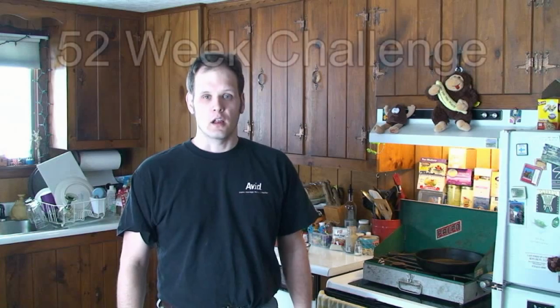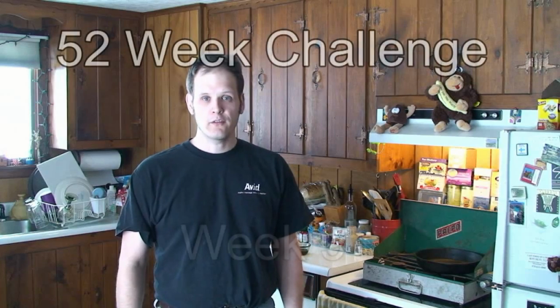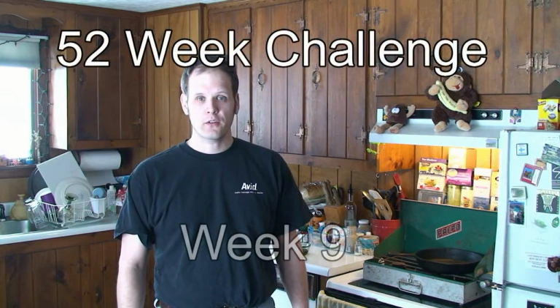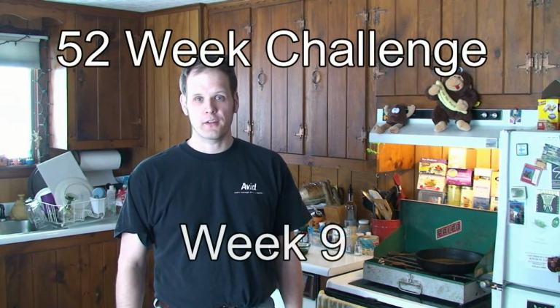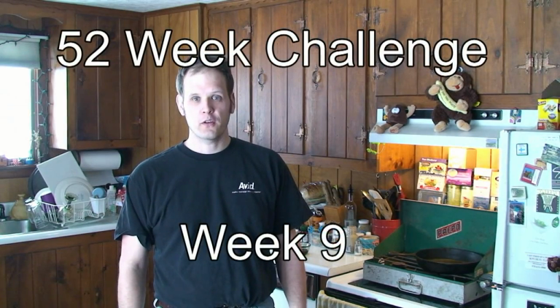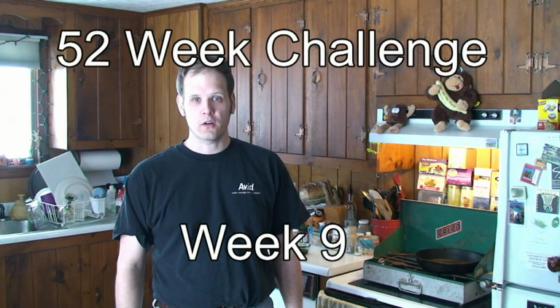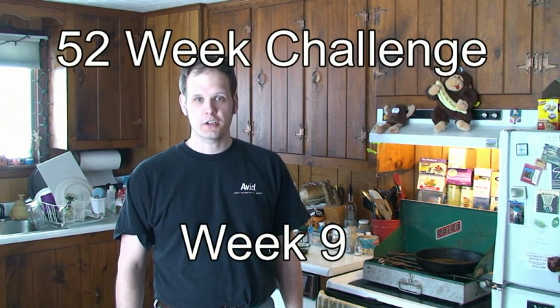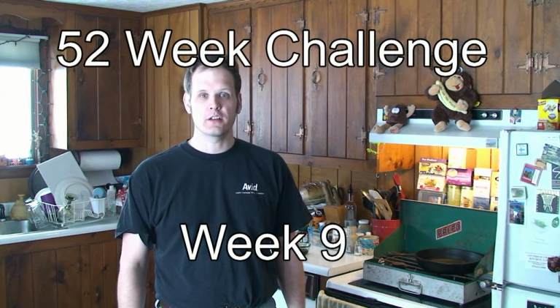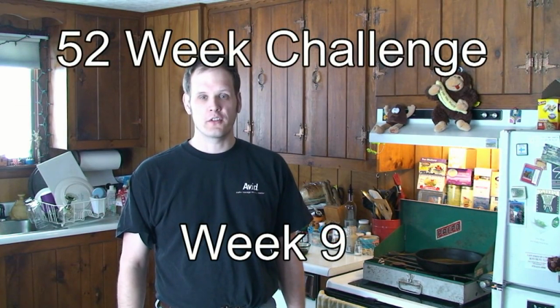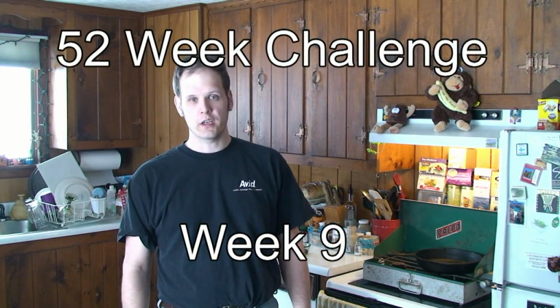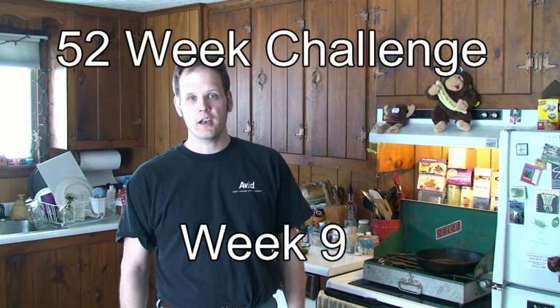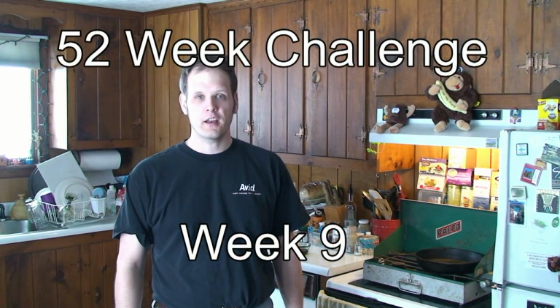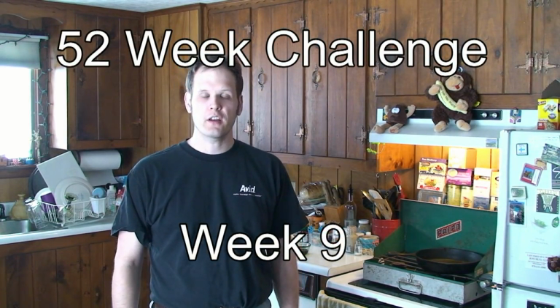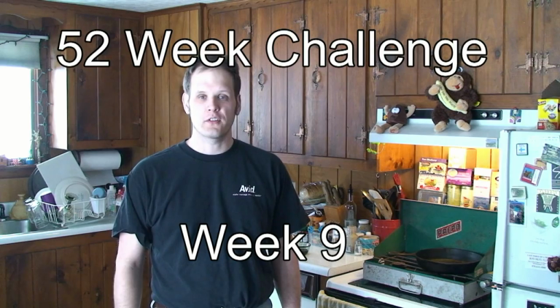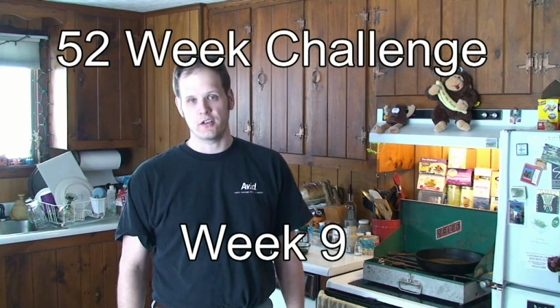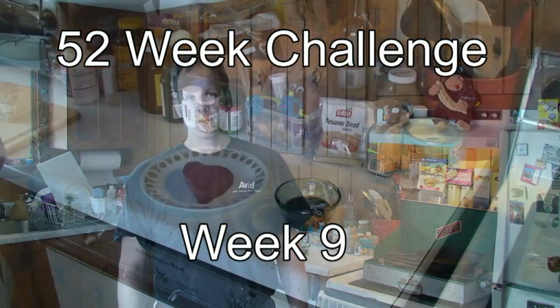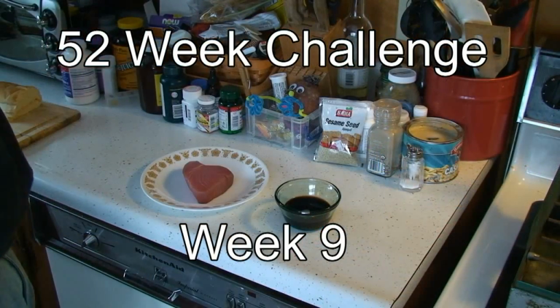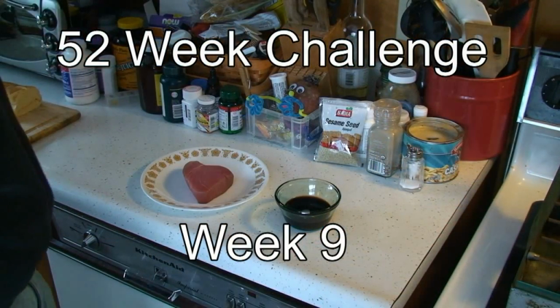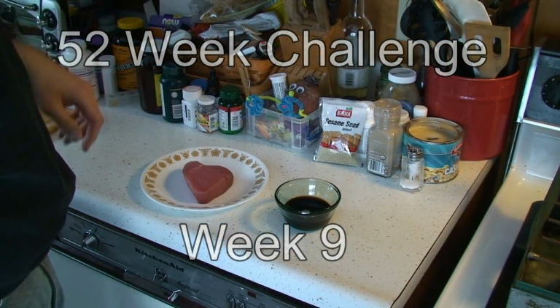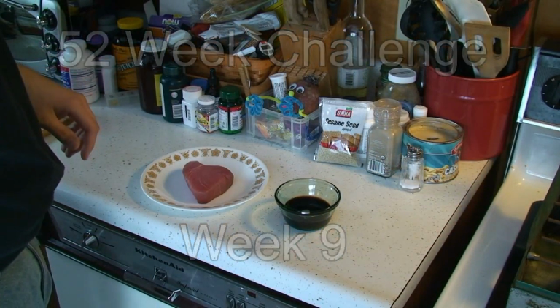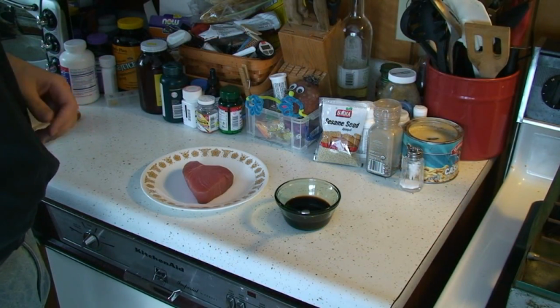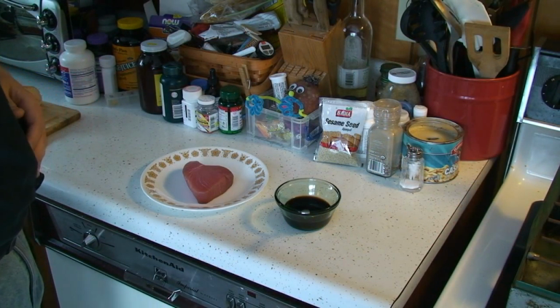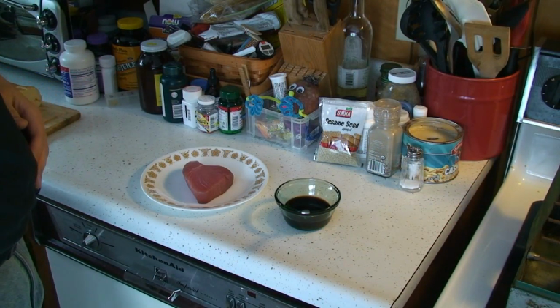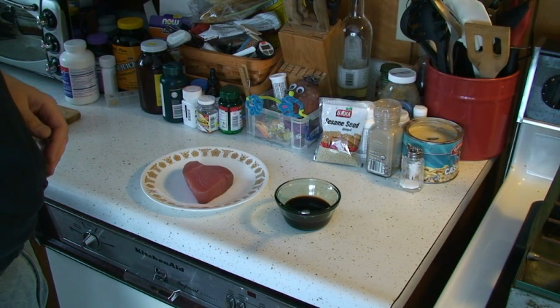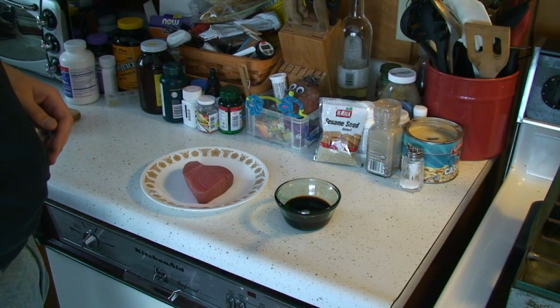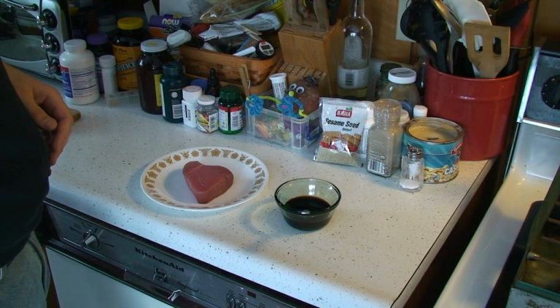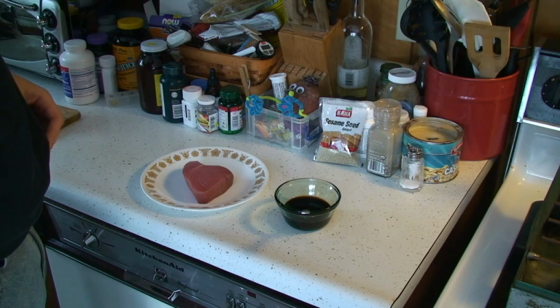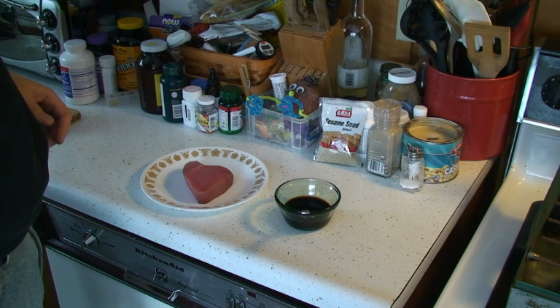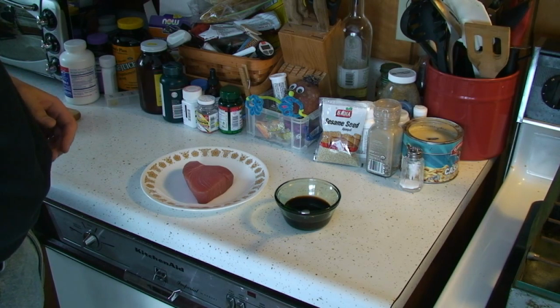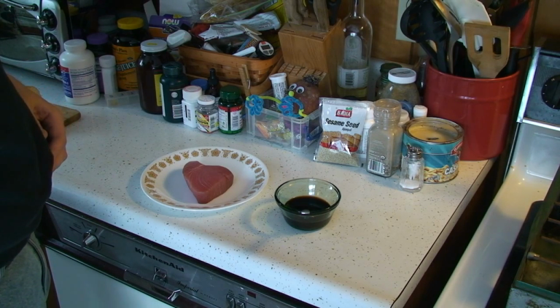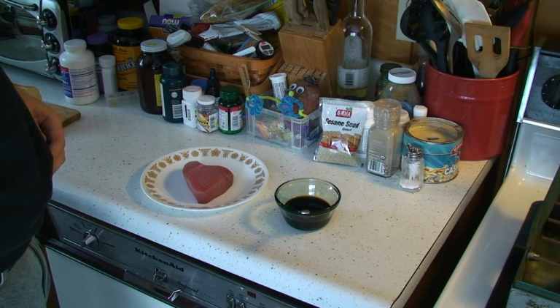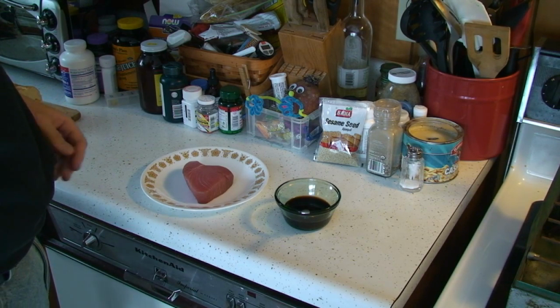Hello again folks, it's the 52 Week Coleman Challenge. This is week 9 and today's challenge is fish. I go to this fabulous restaurant in California and they do a sesame crusted tuna, so I'd like to try and simulate what they do.